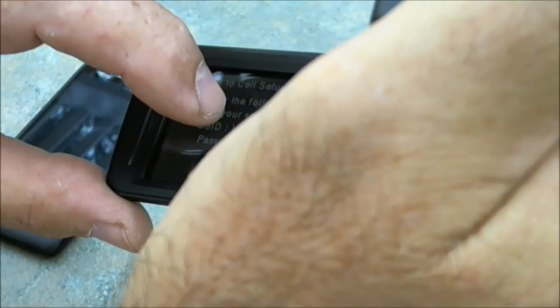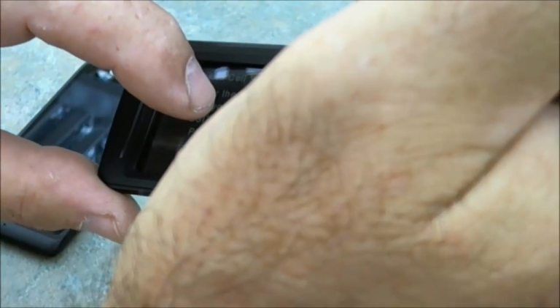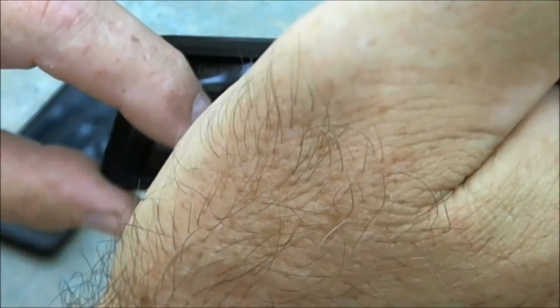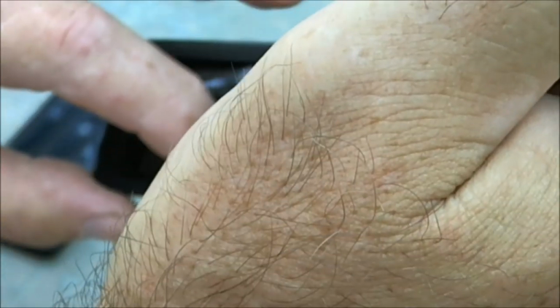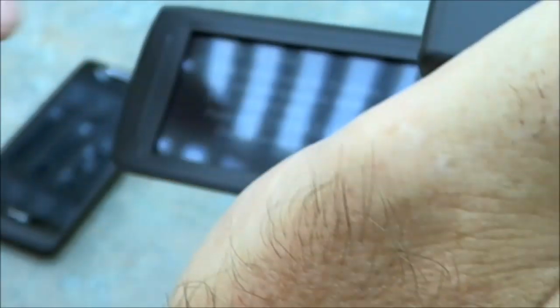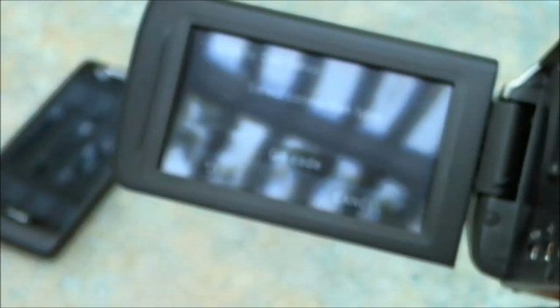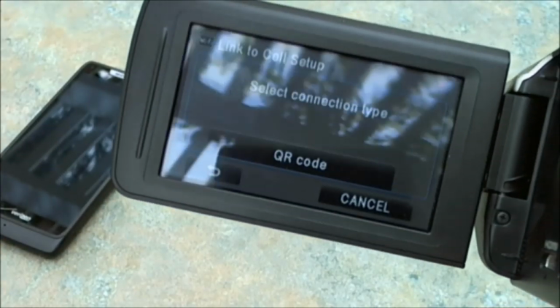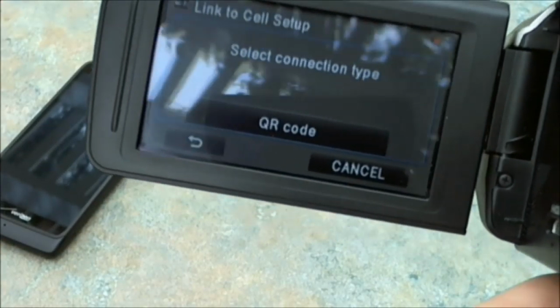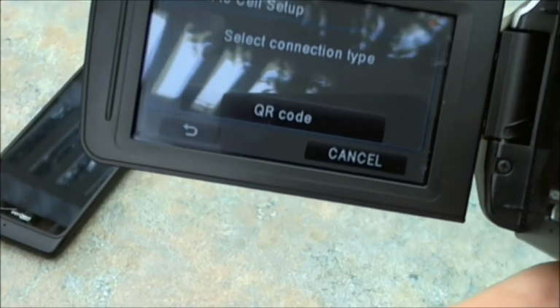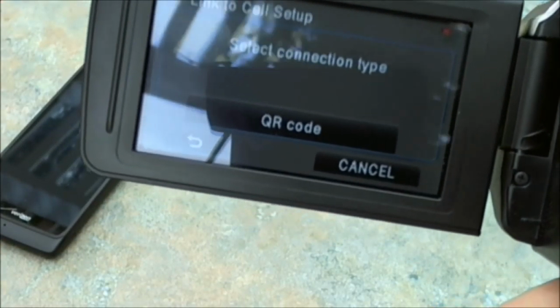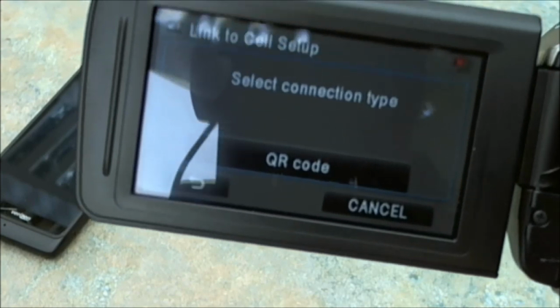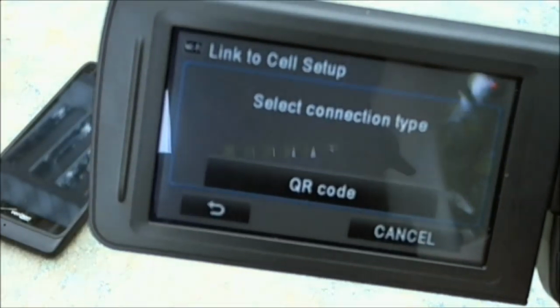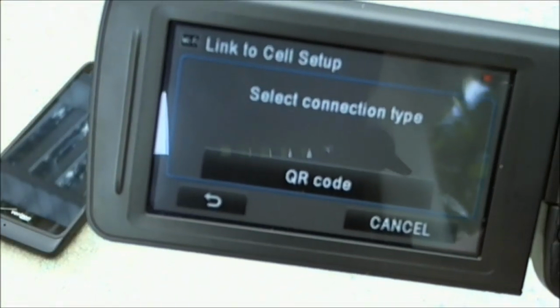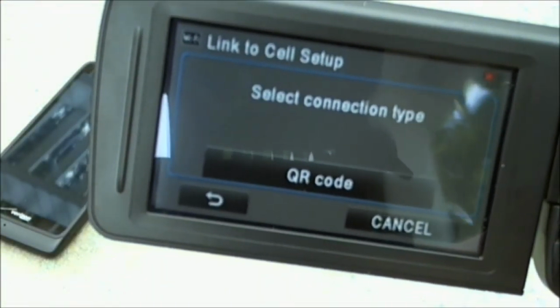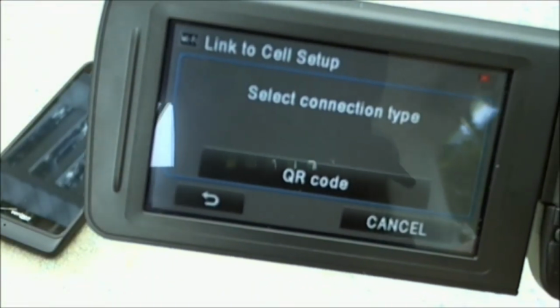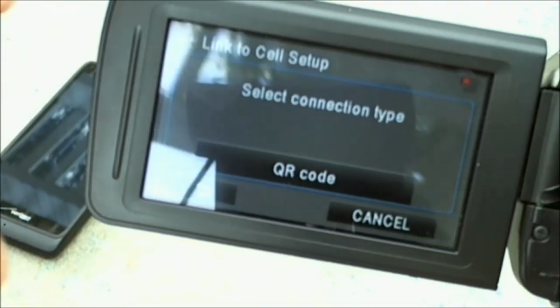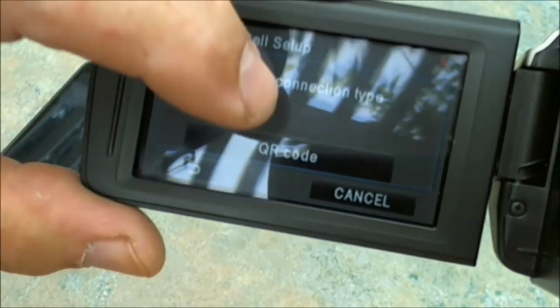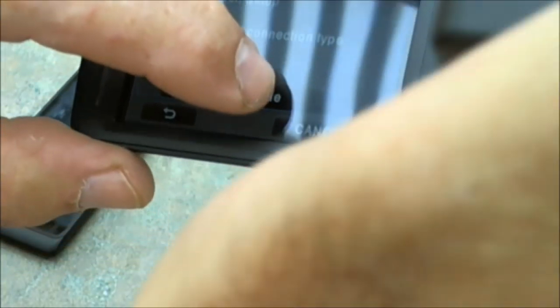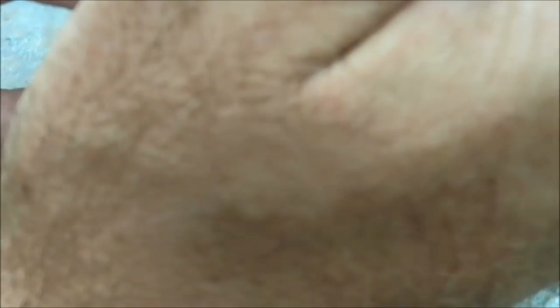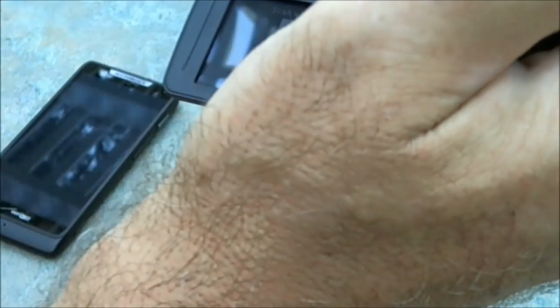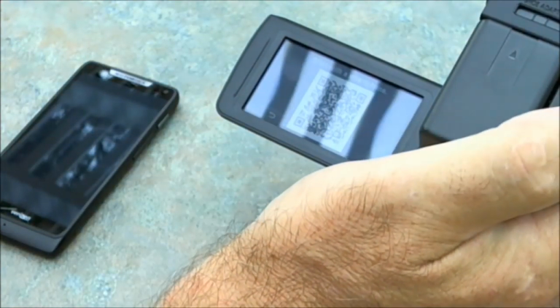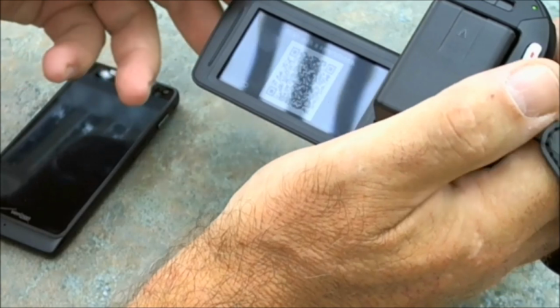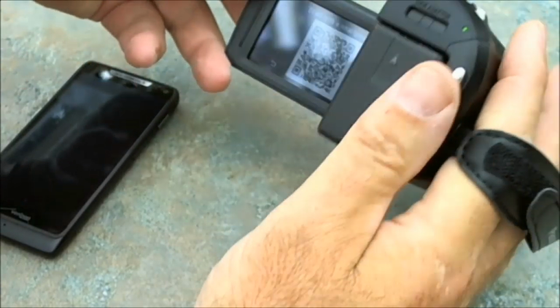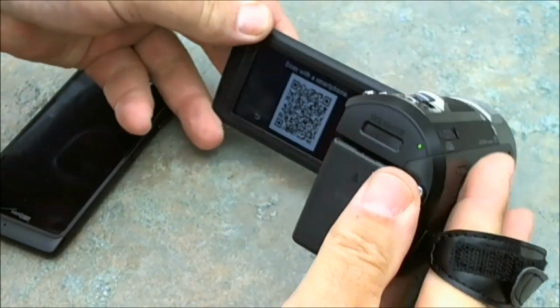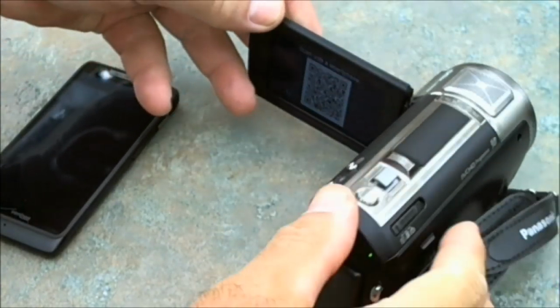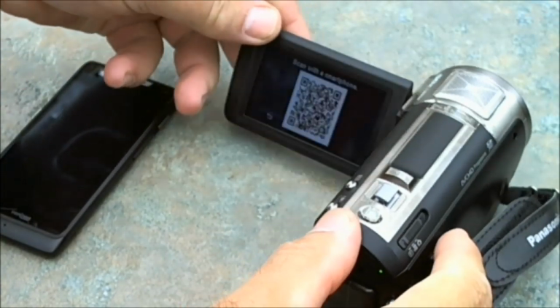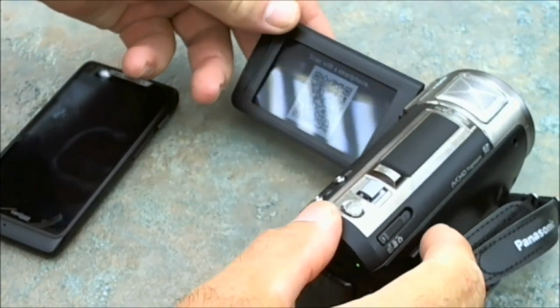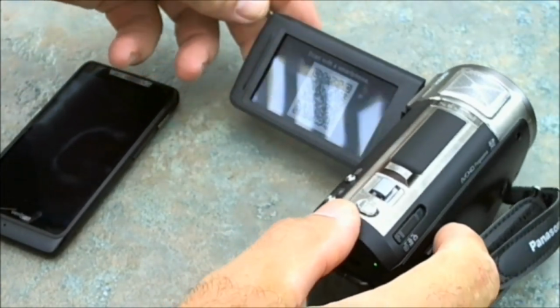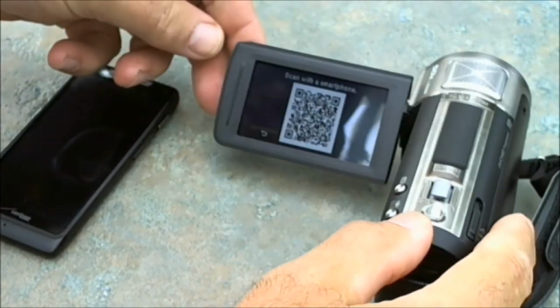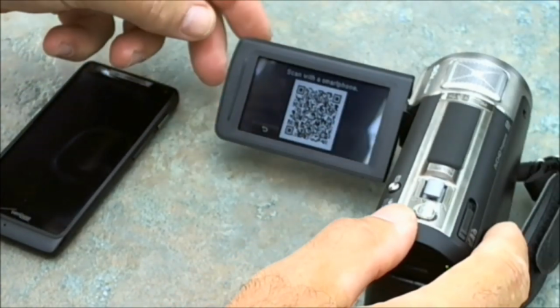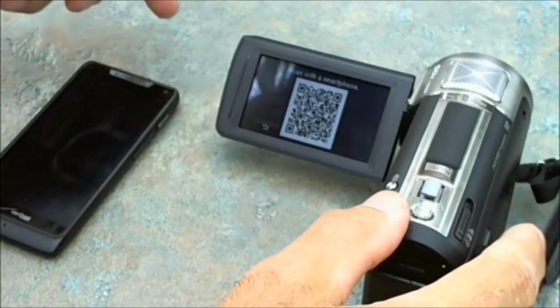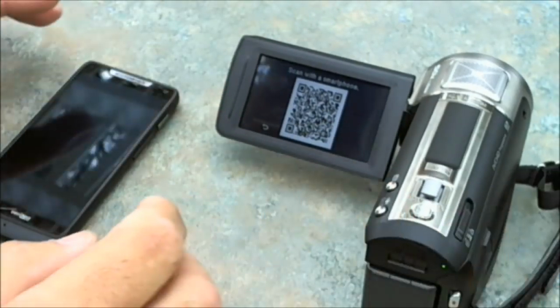Click on change connection type. Now you come up to a screen where it says QR code. I'm going to press QR code and set the camera down — and you can see there is a QR code on there.